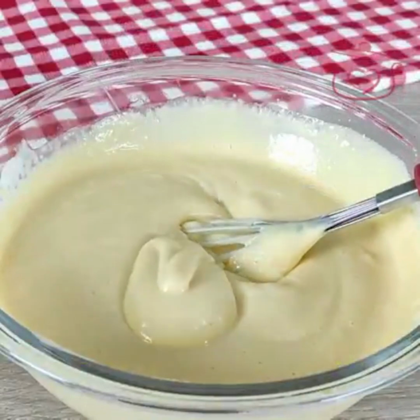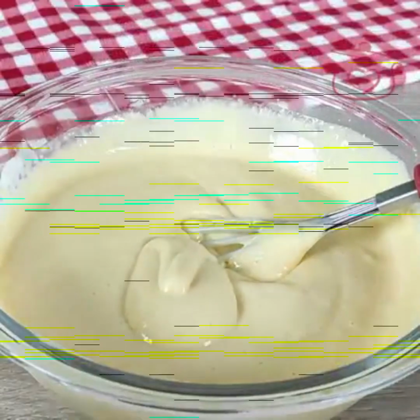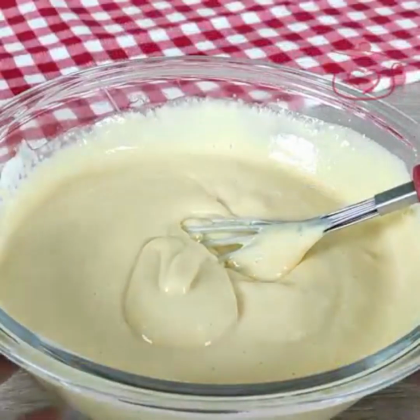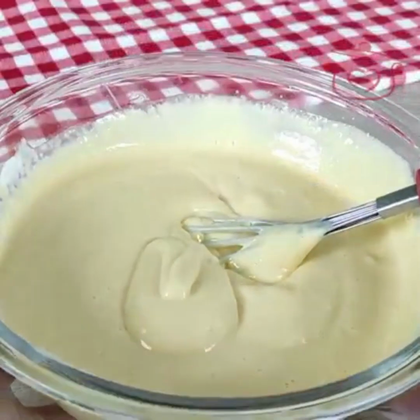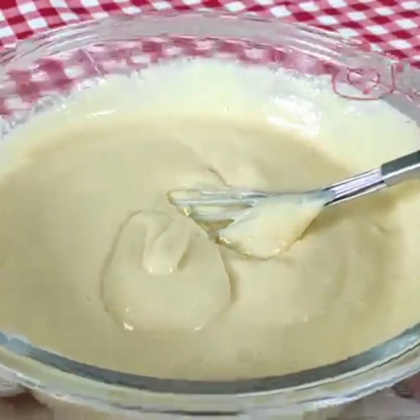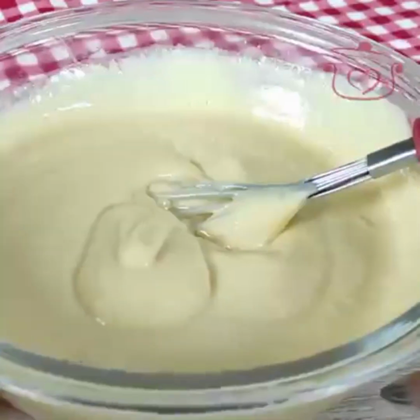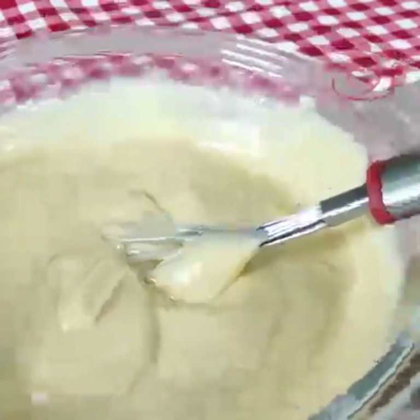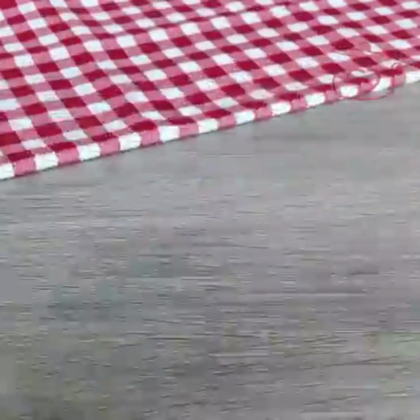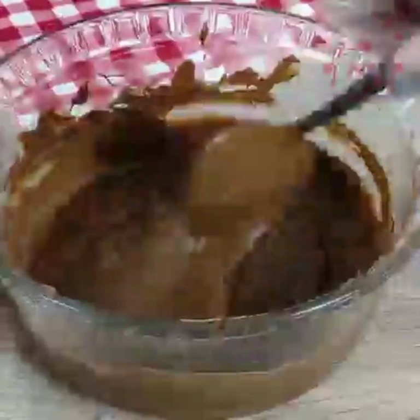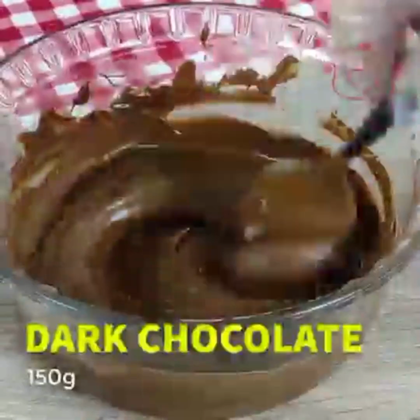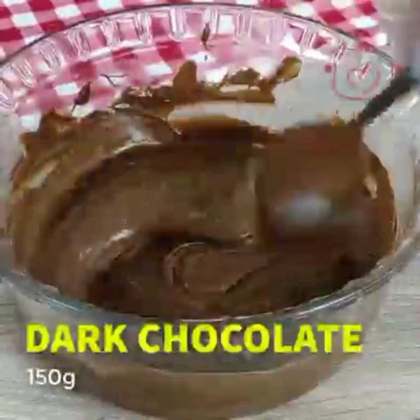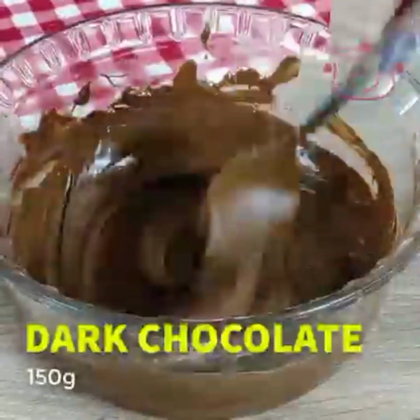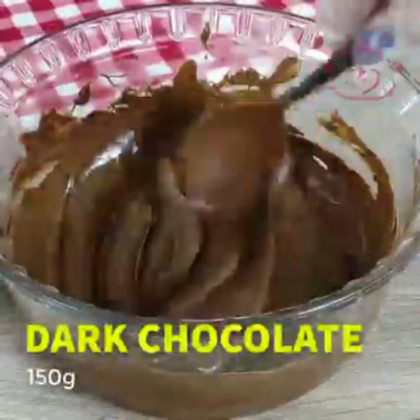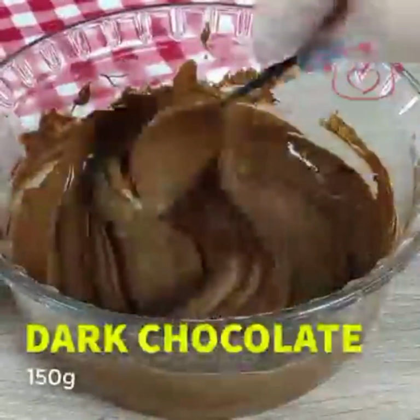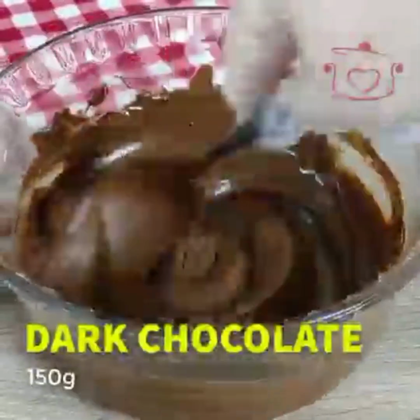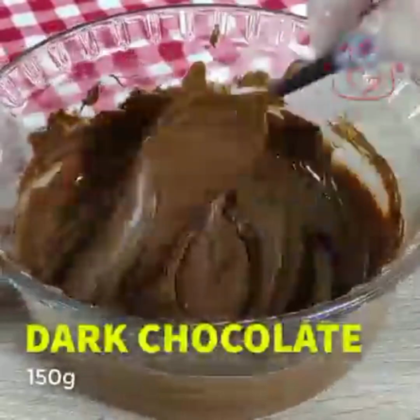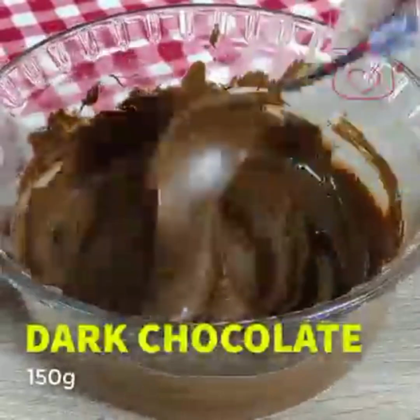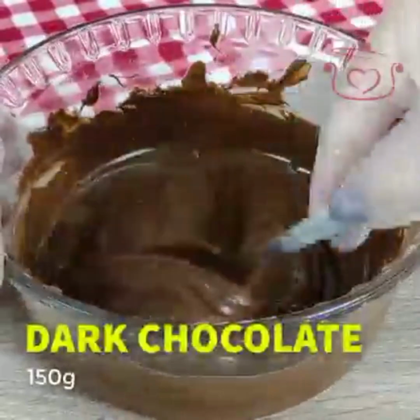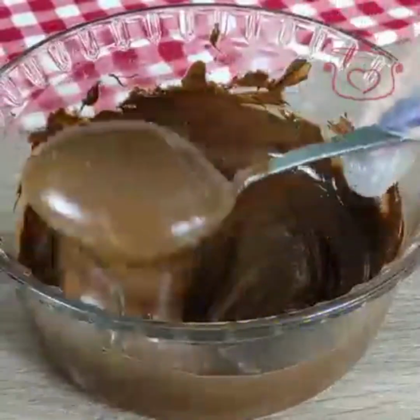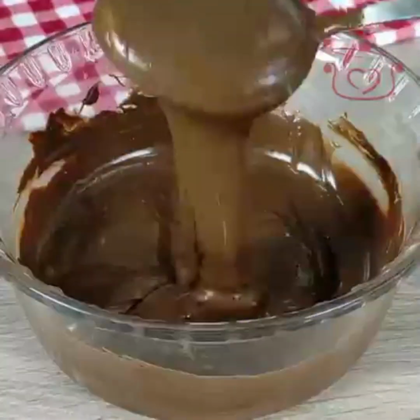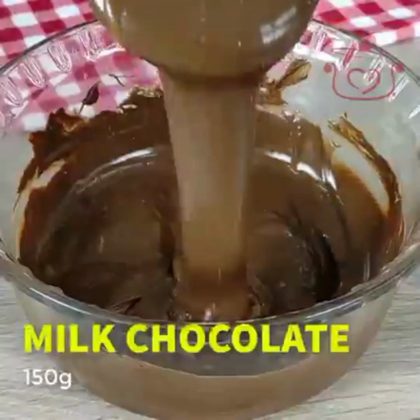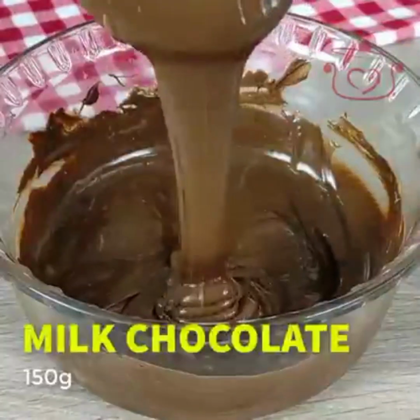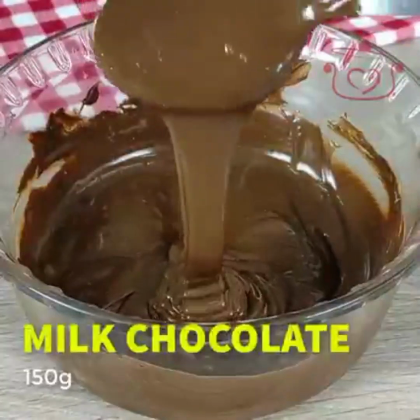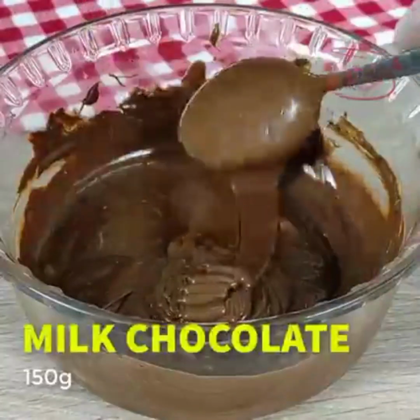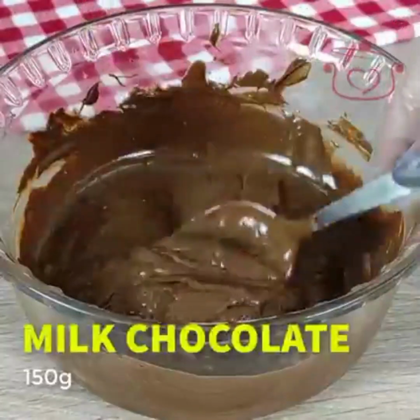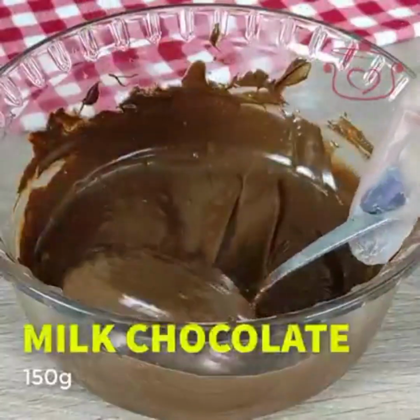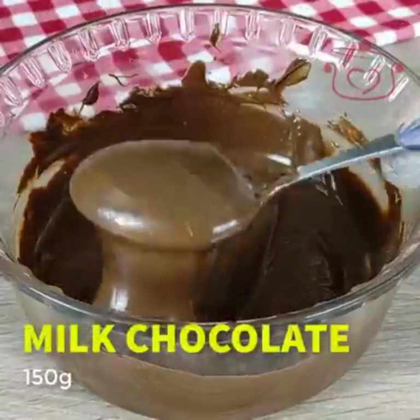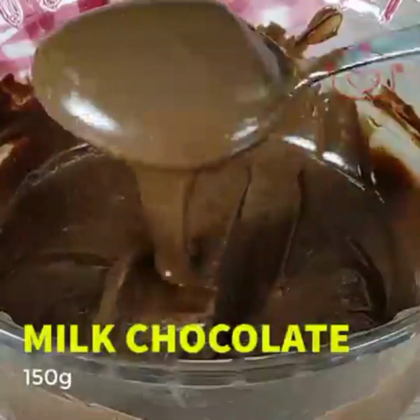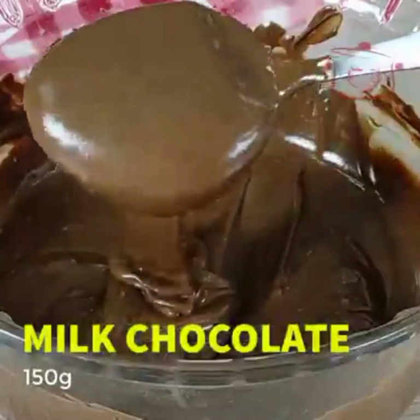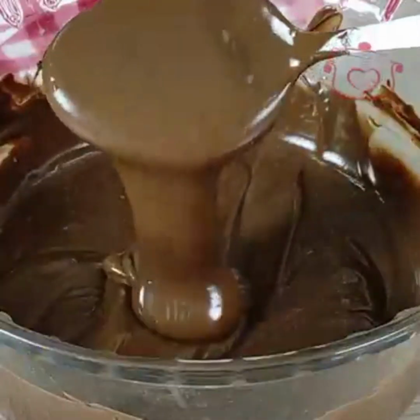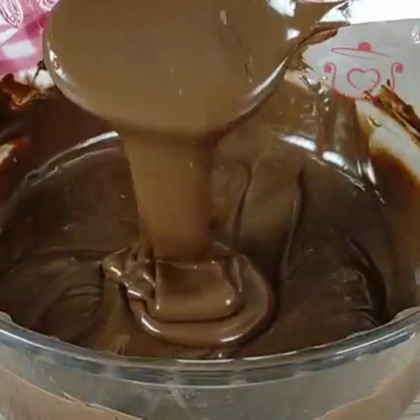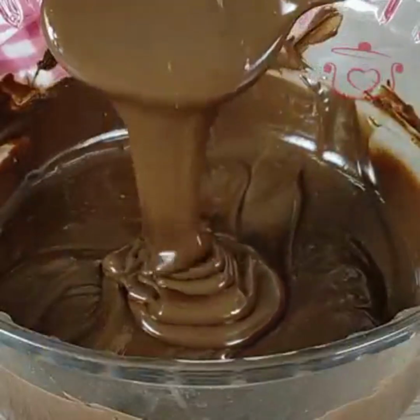Now I add dark chocolate. You can also use a chocolate bar — you need to melt it first. After melting, this is 150 grams of chocolate.